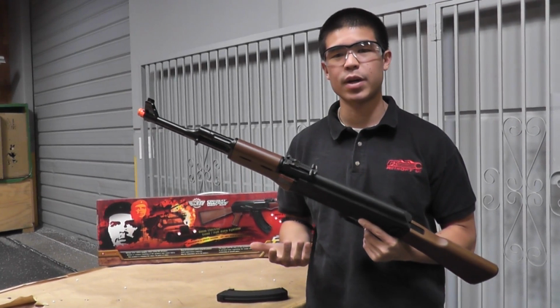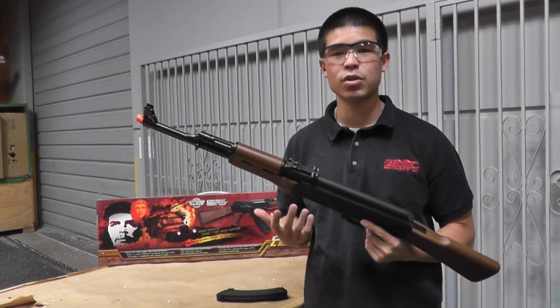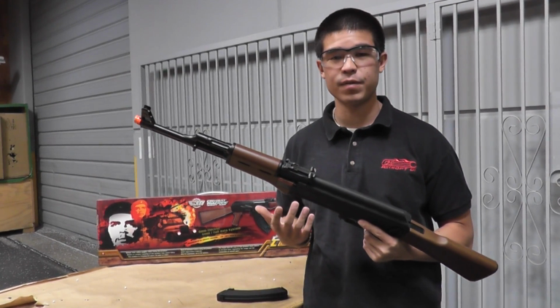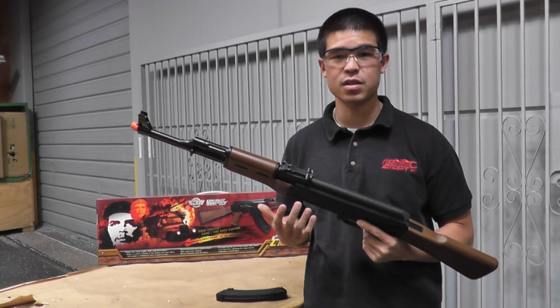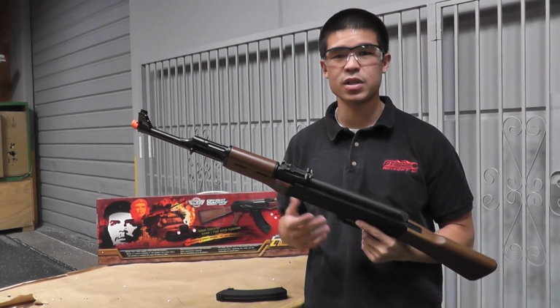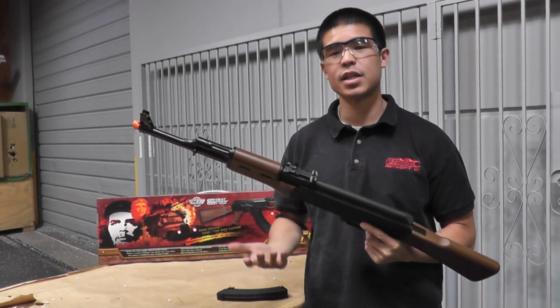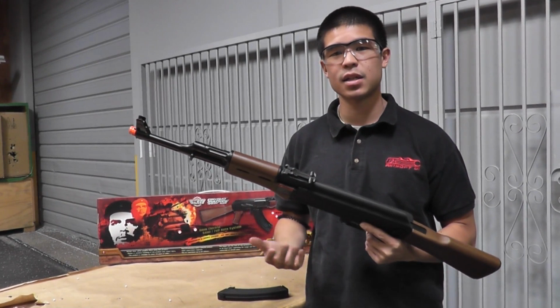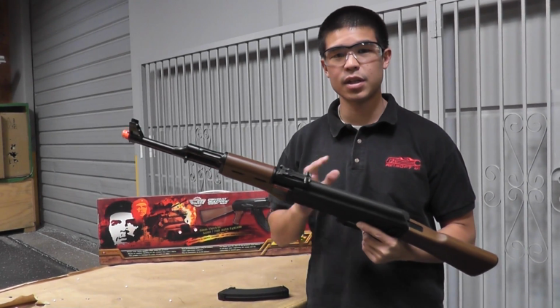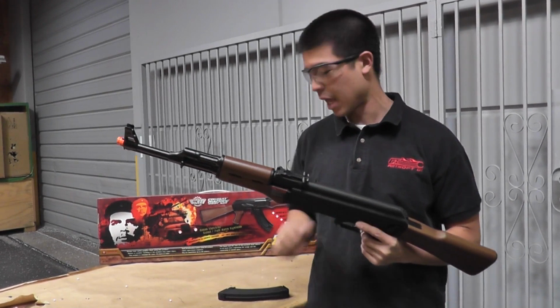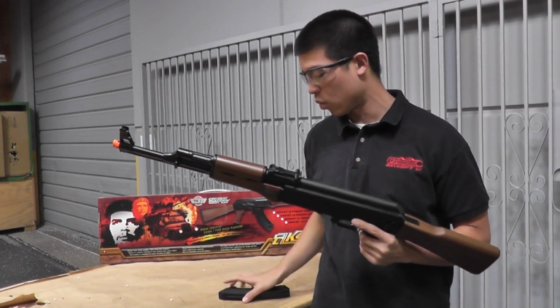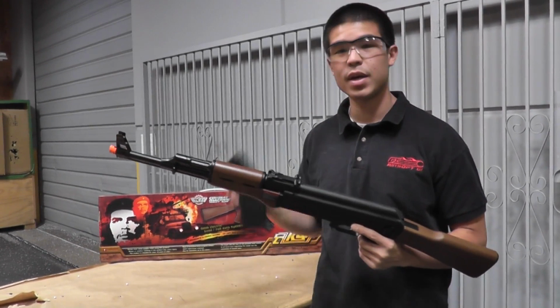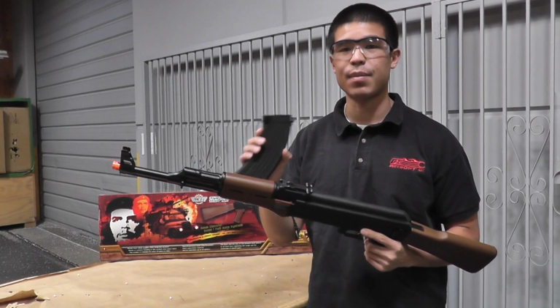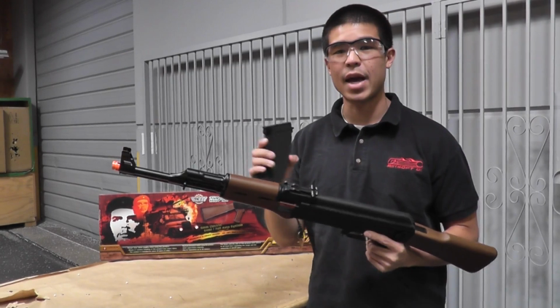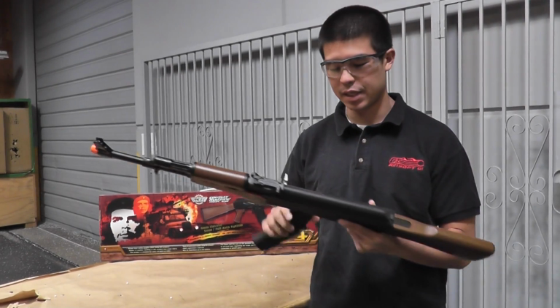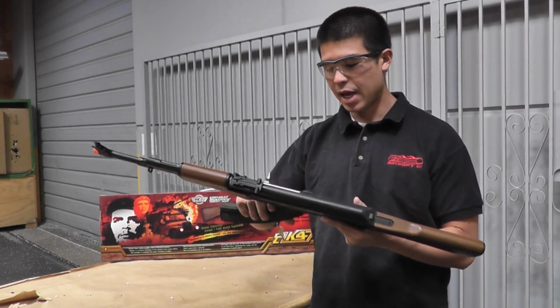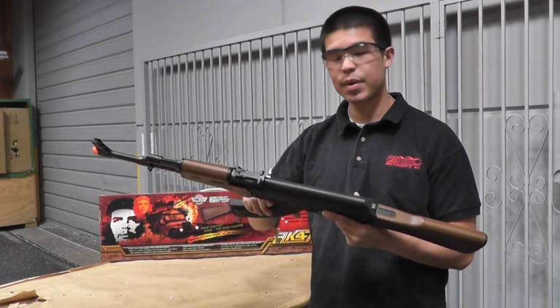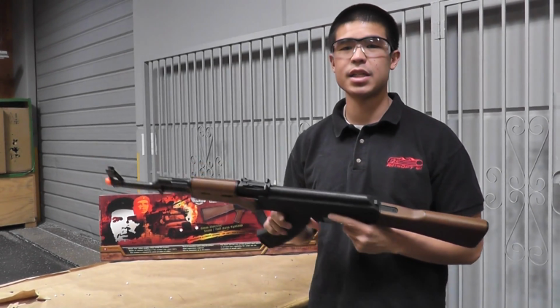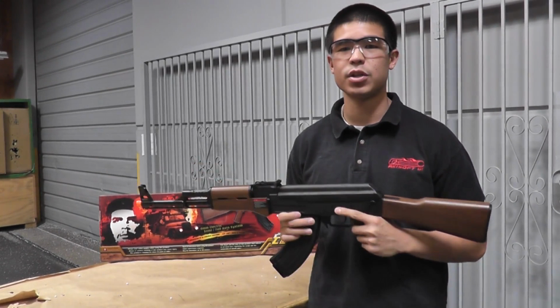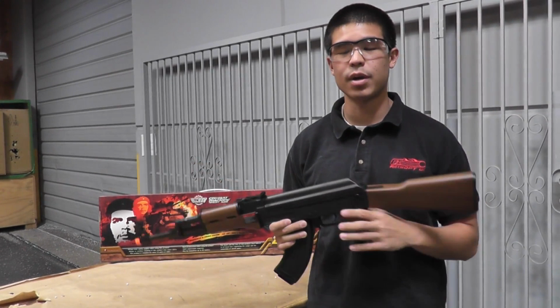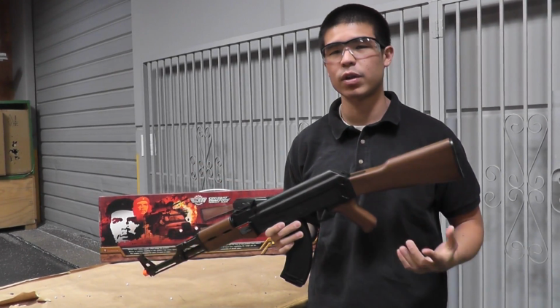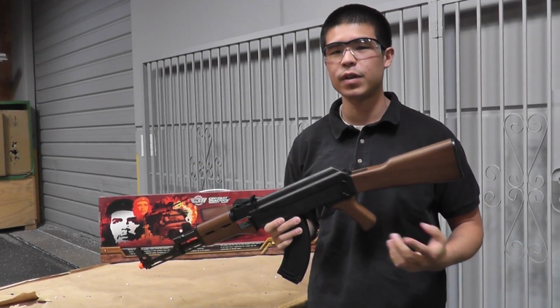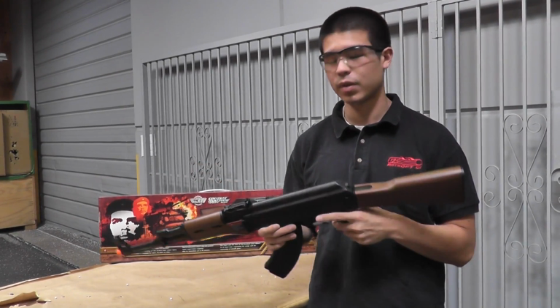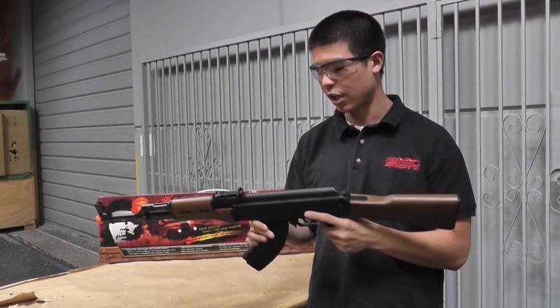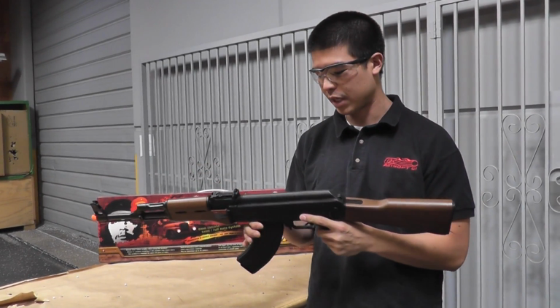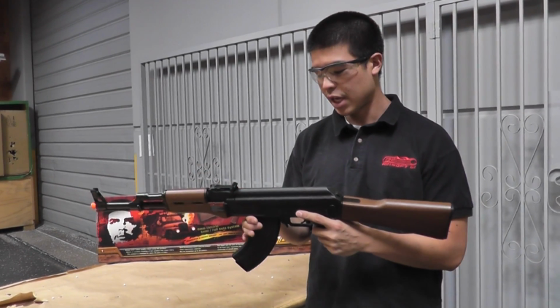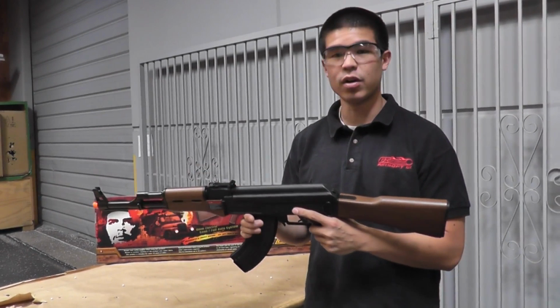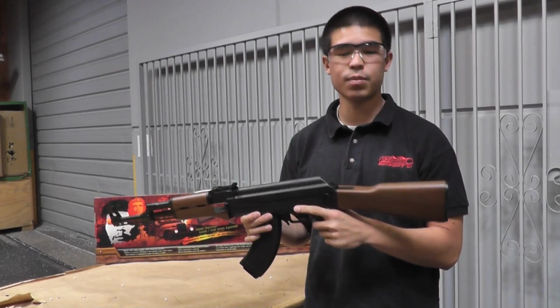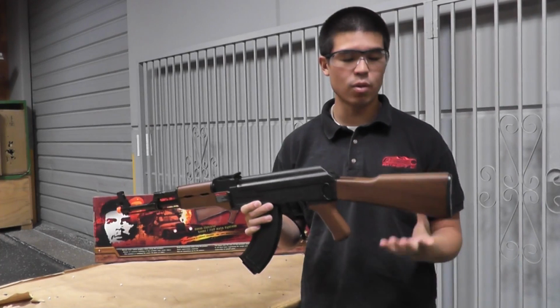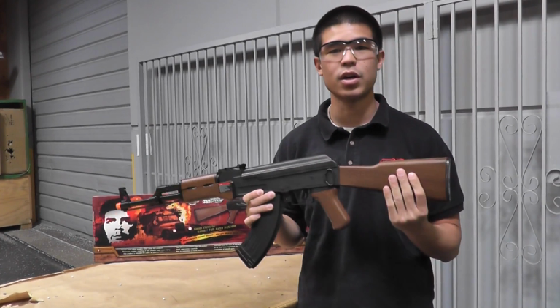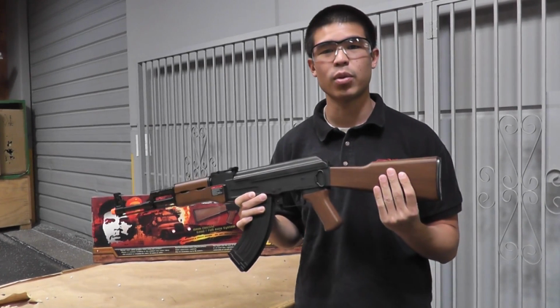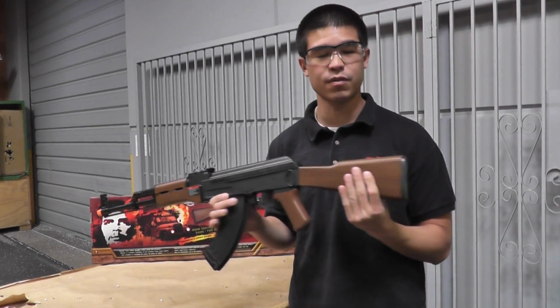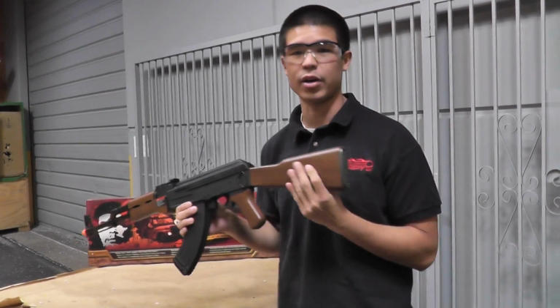Out of the box it's going to be shooting about 350 to 380 FPS, and we have it hooked up right now with our 9.6 volt battery.